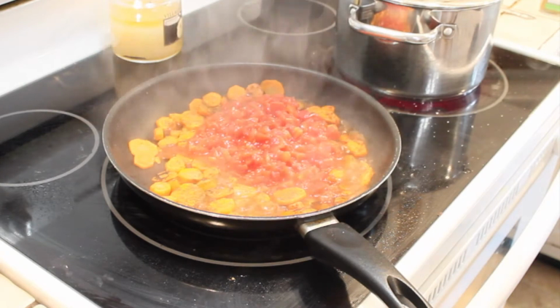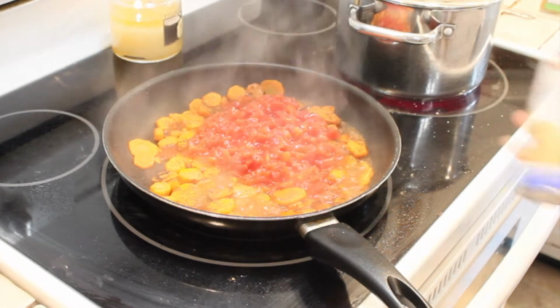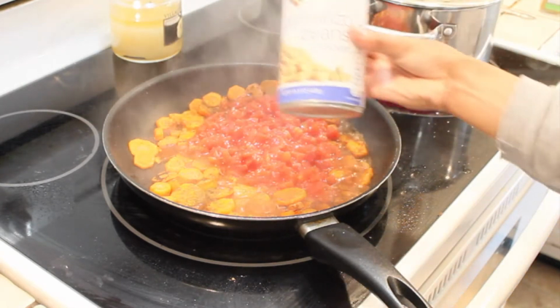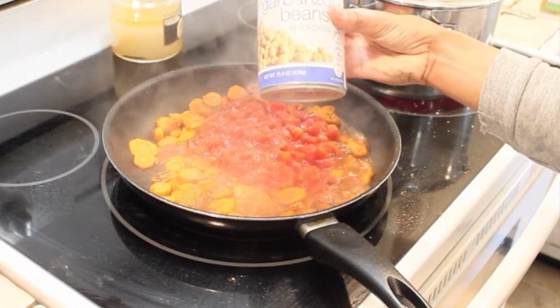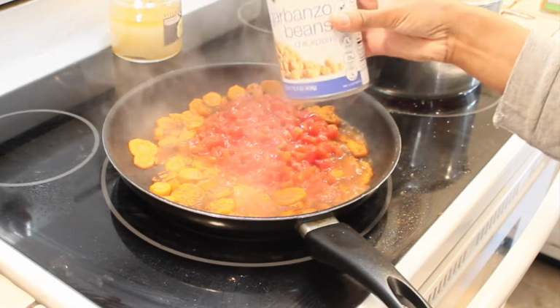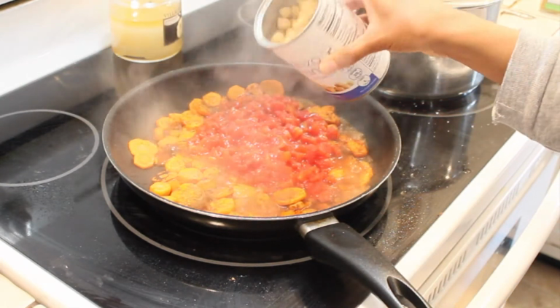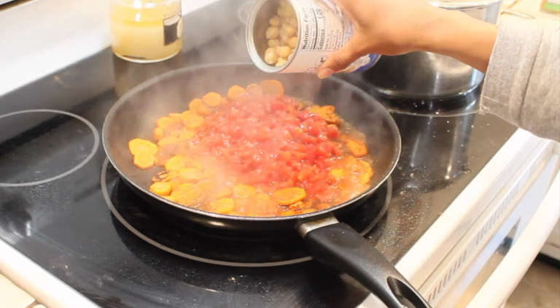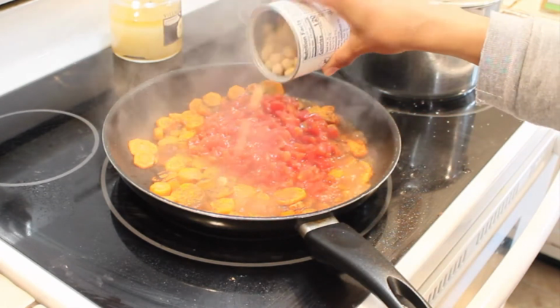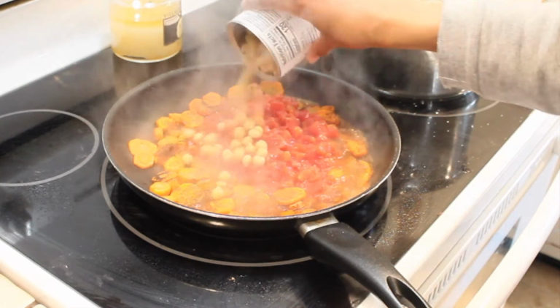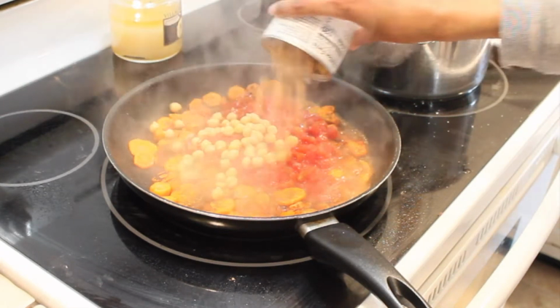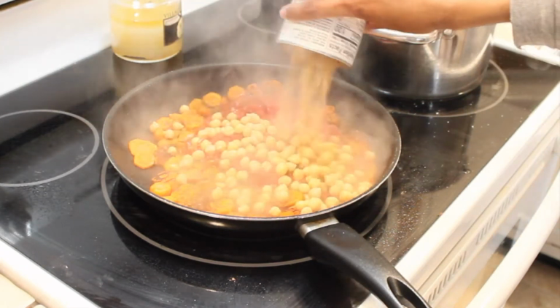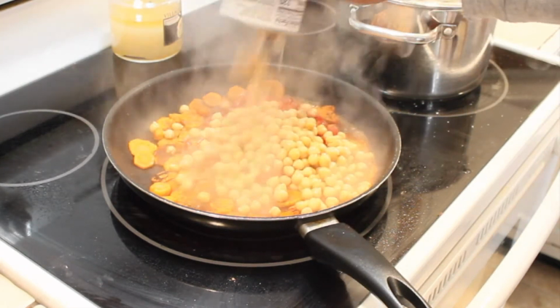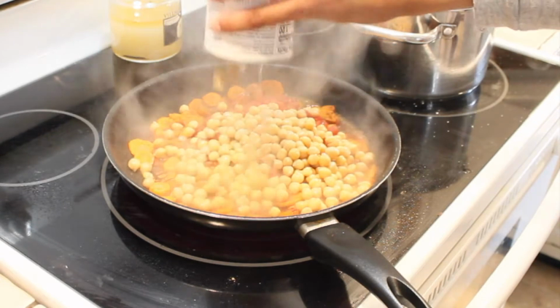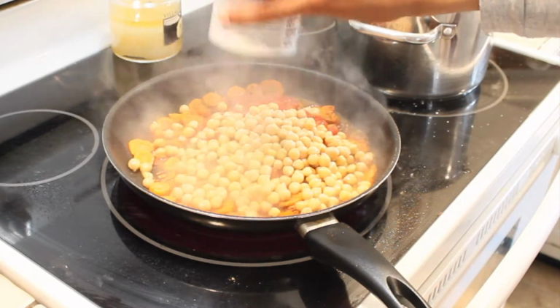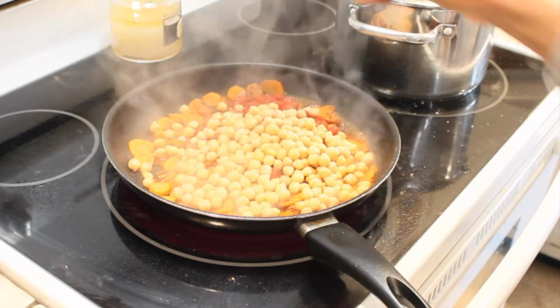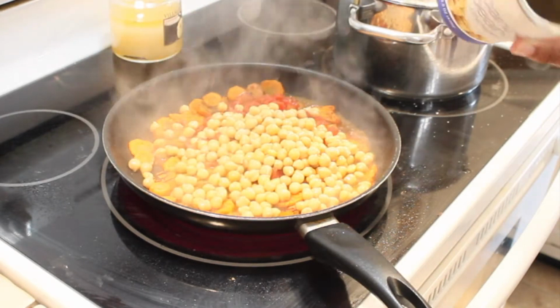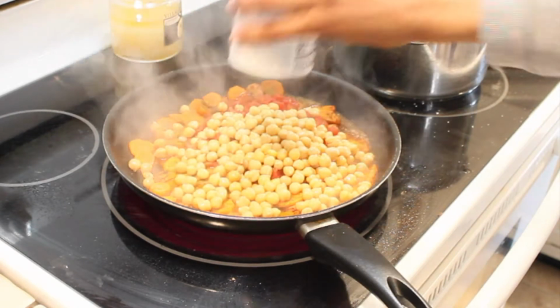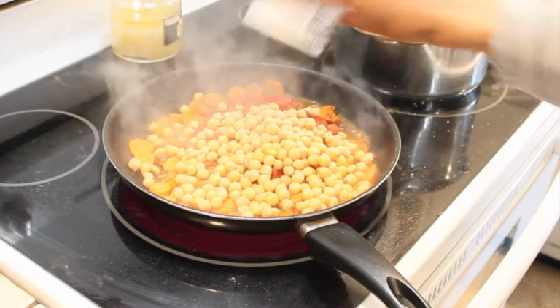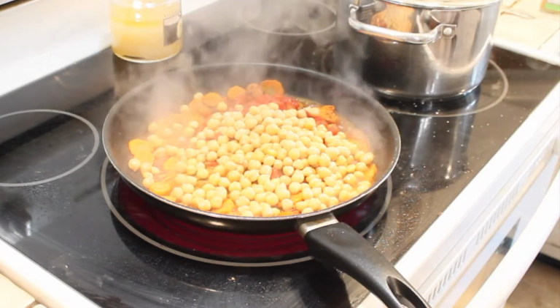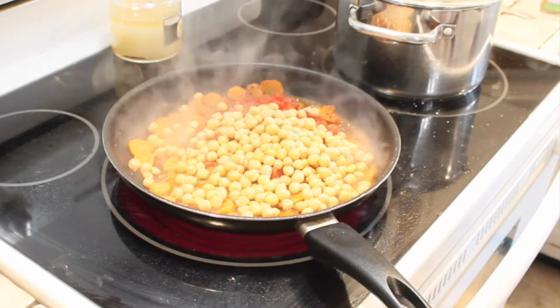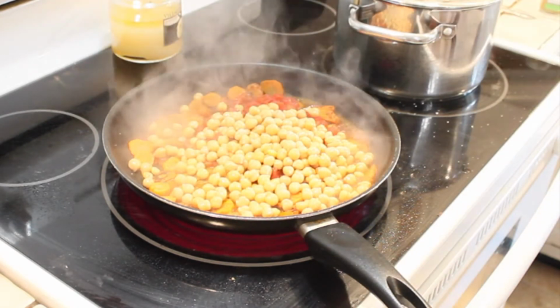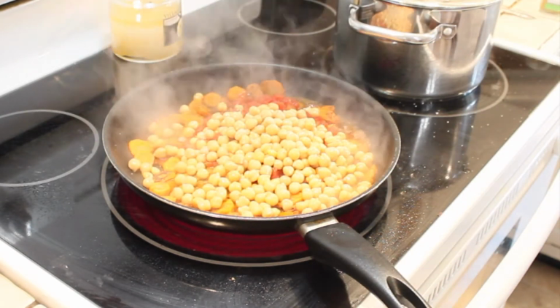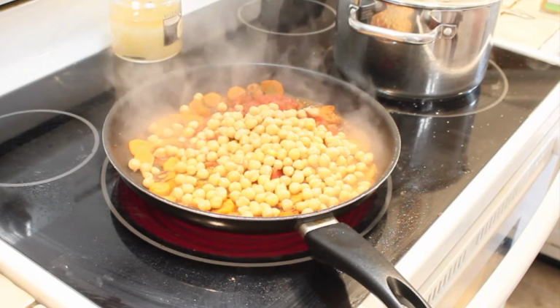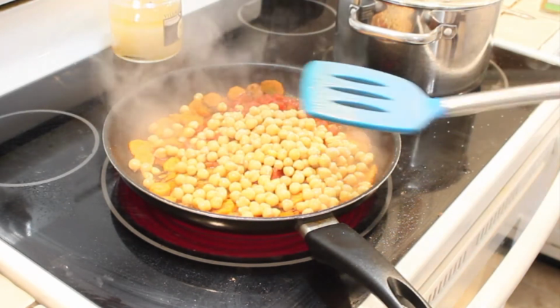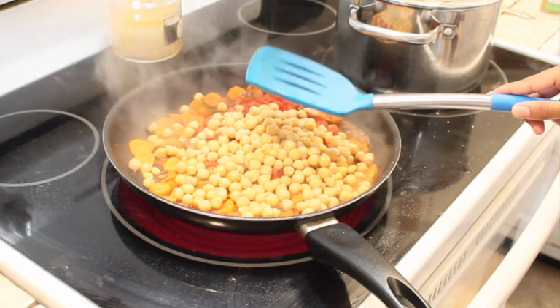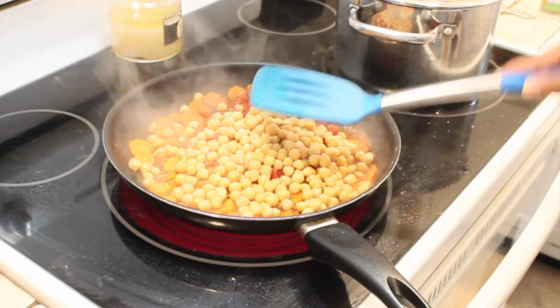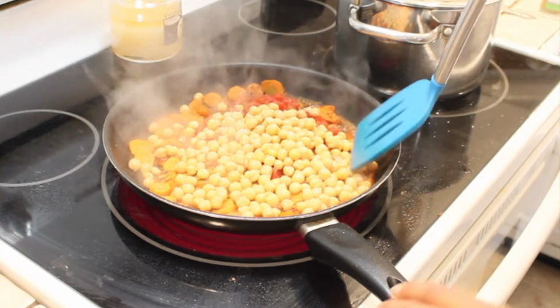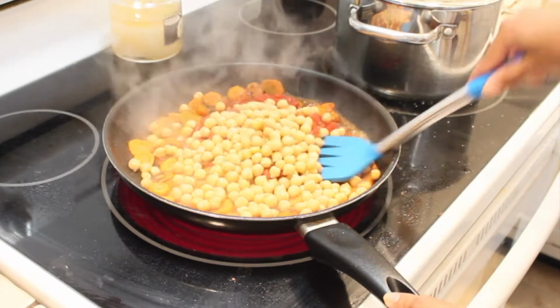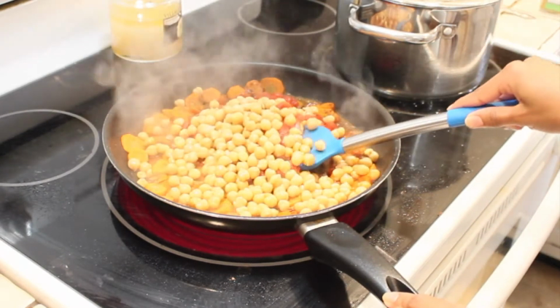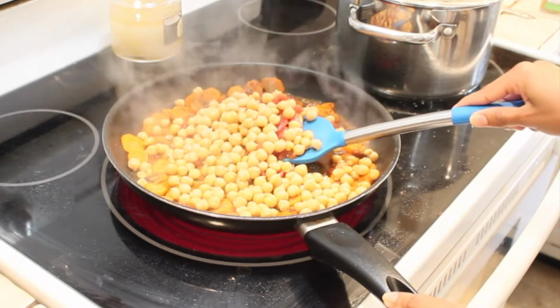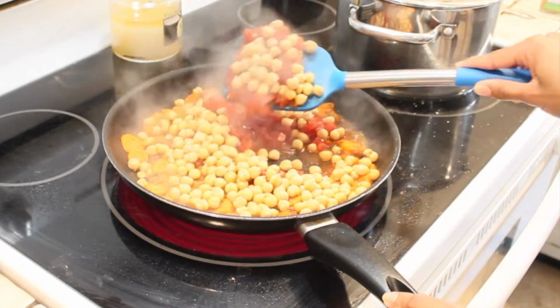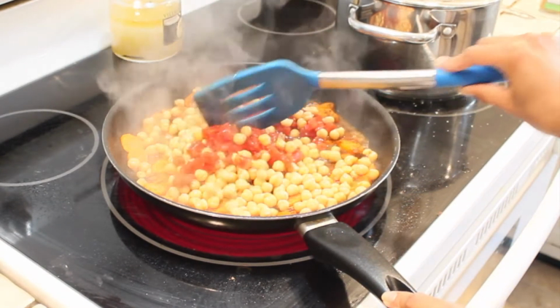Our final ingredient is drained garbanzo beans — that's a 15 and a half ounce can that I'm pouring in, and I have drained and rinsed them. A quick tip about garbanzo beans that I was told by a naturopath: